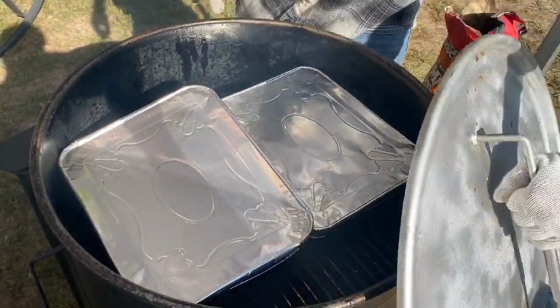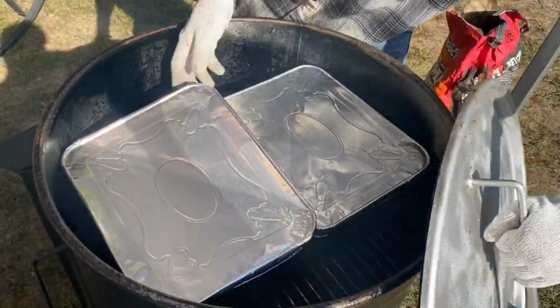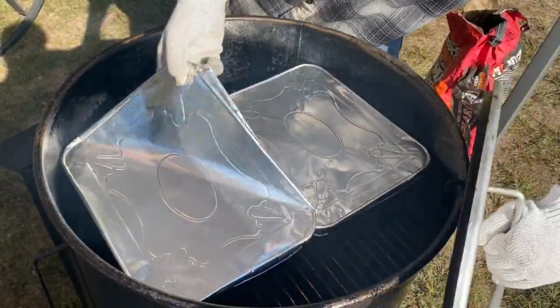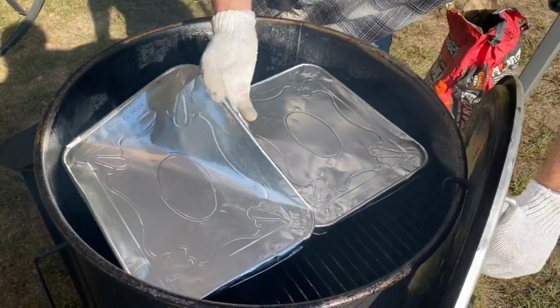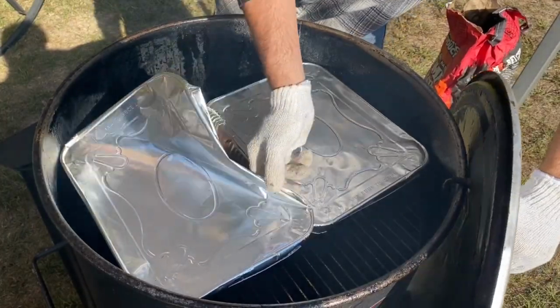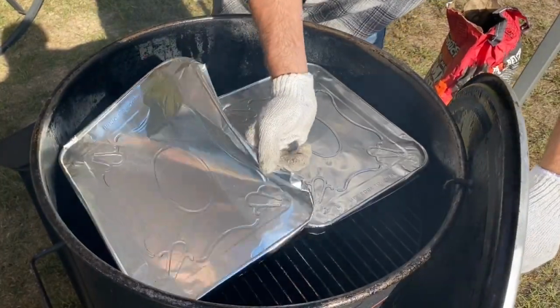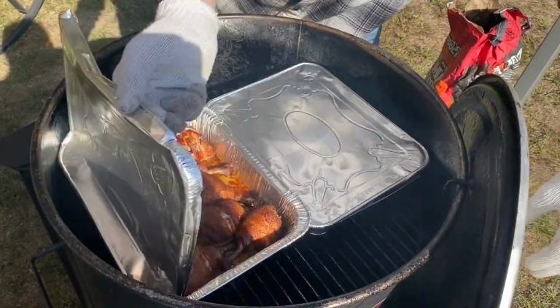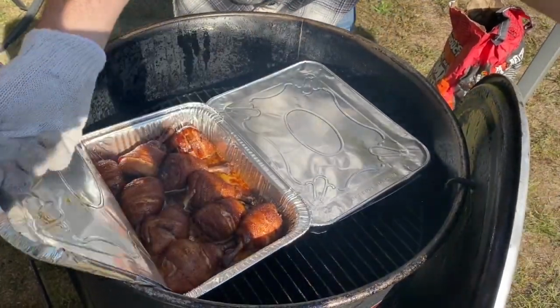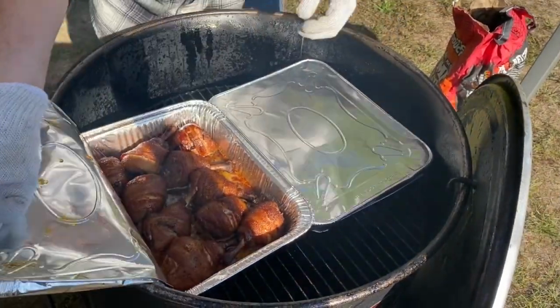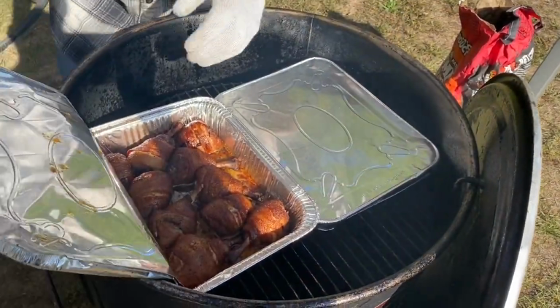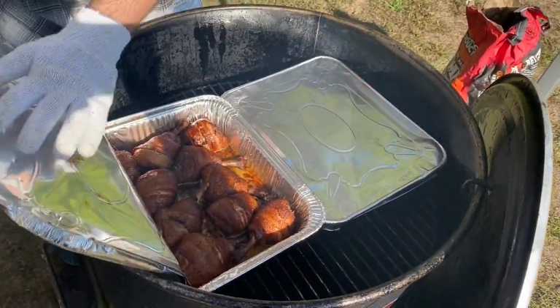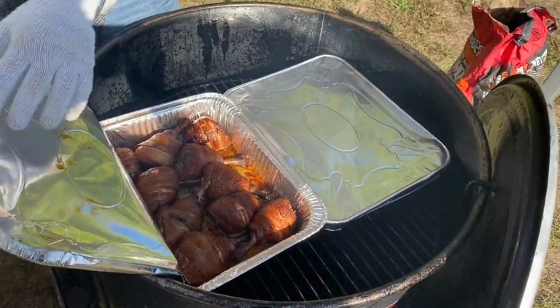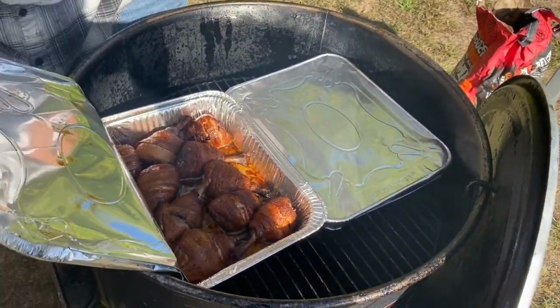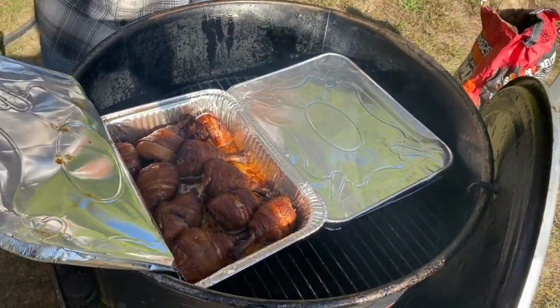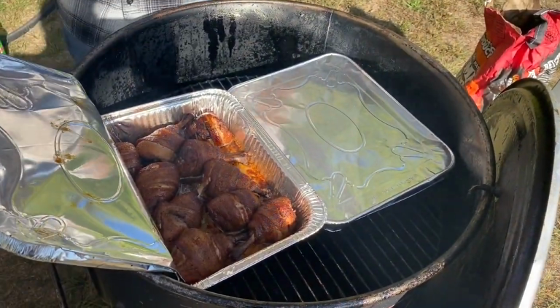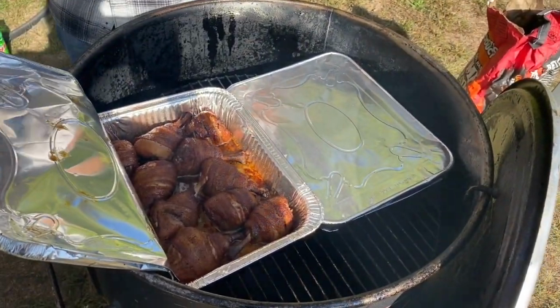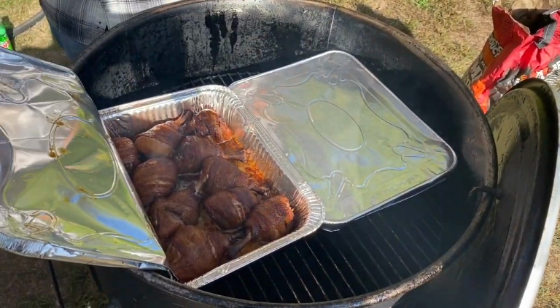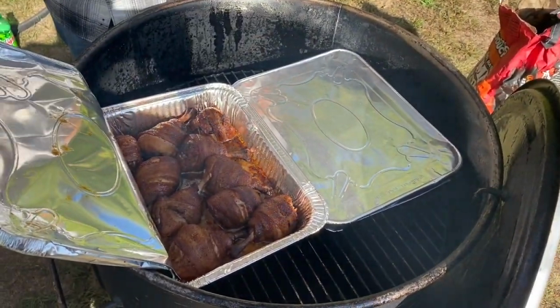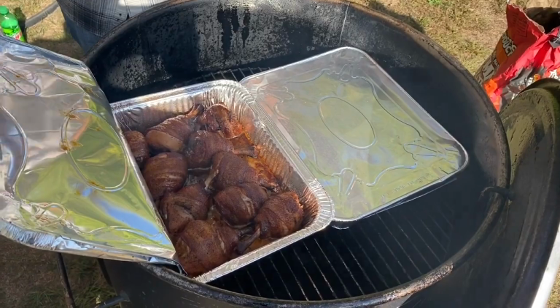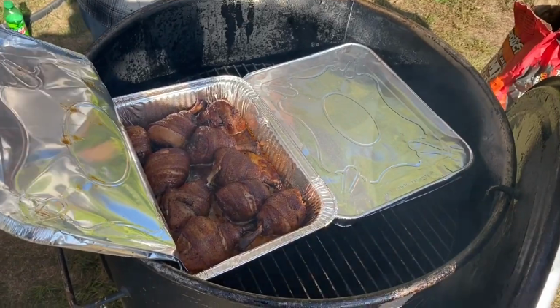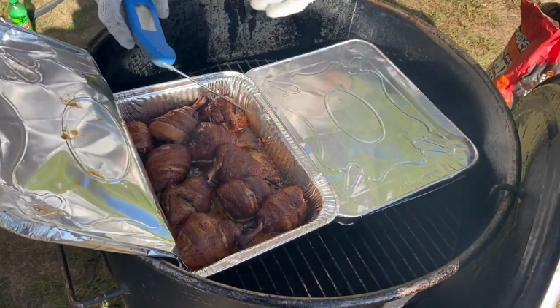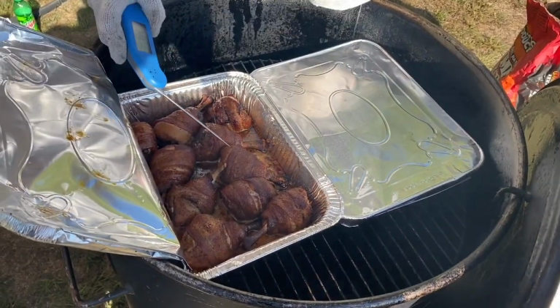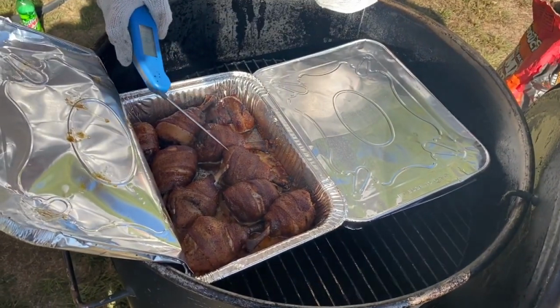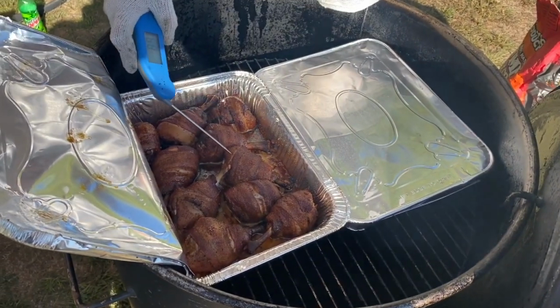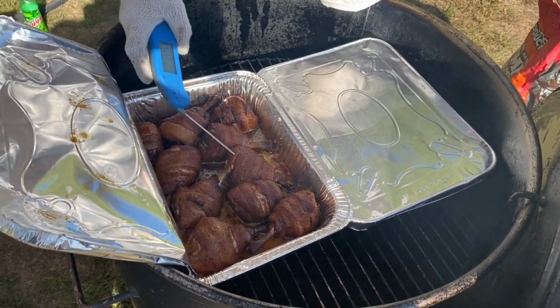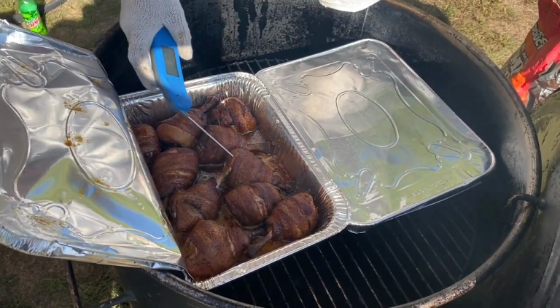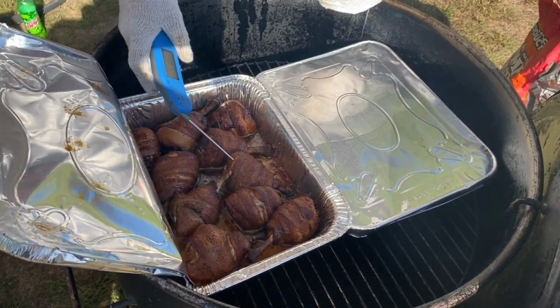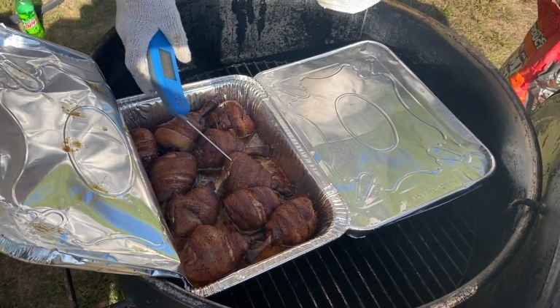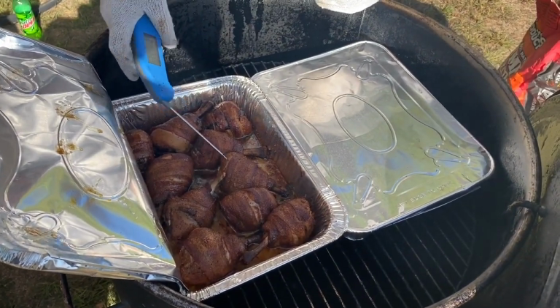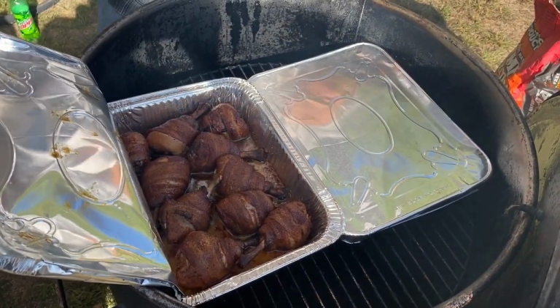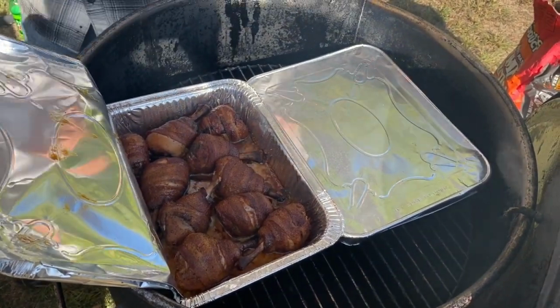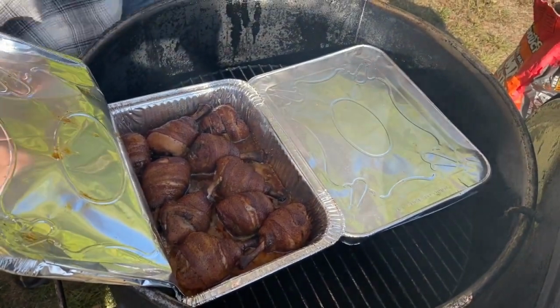At the 30-minute mark, we uncover the pan of chicken to check the temperature. It's reading about 181 degrees, so it's time to pull it off and let it rest for about 10 minutes before we sauce it up.